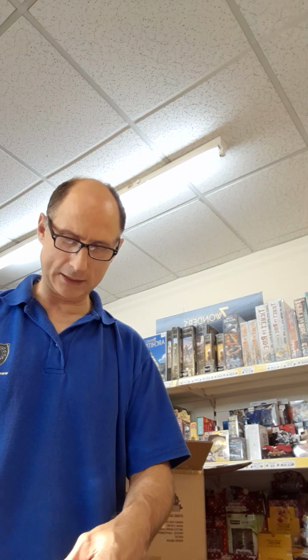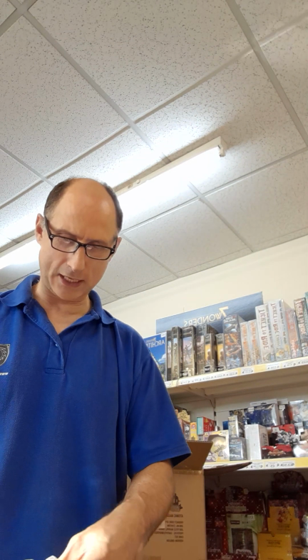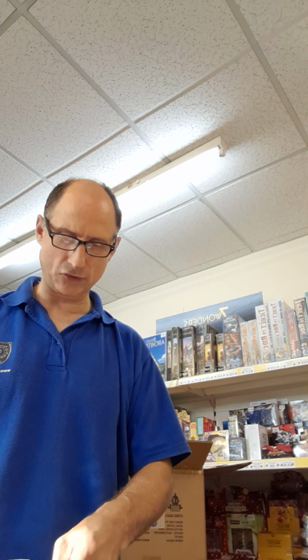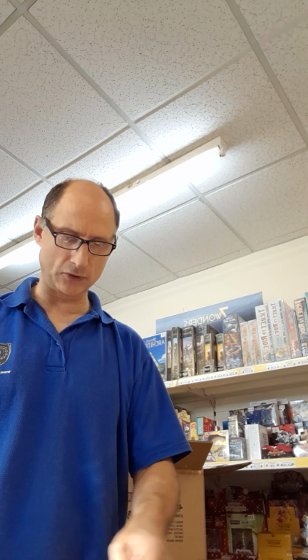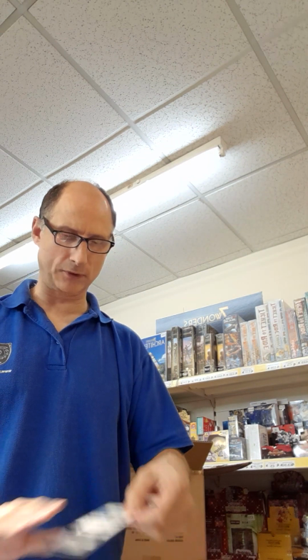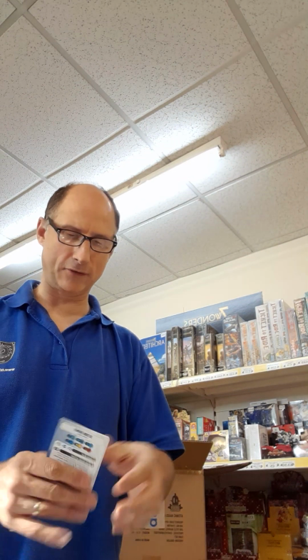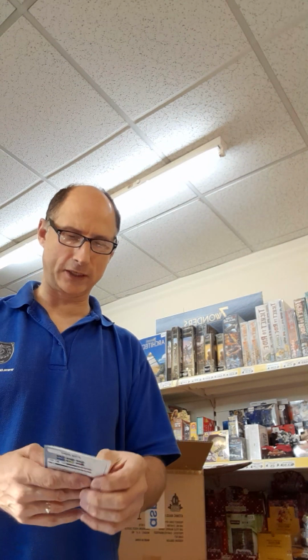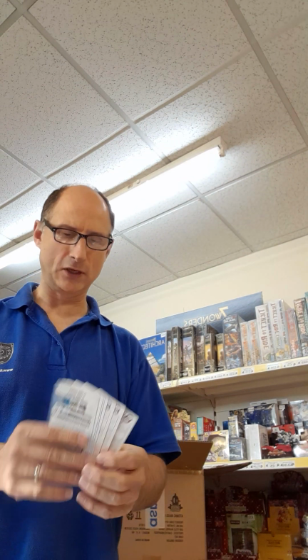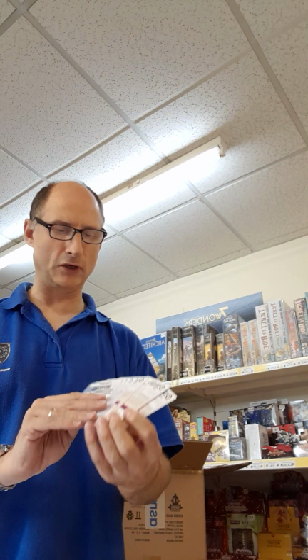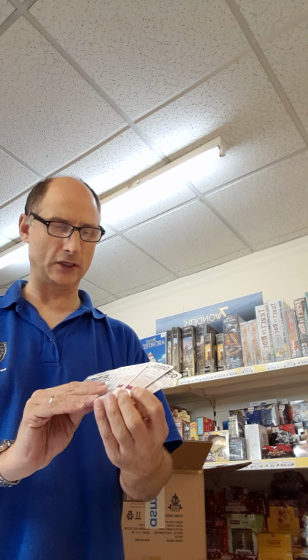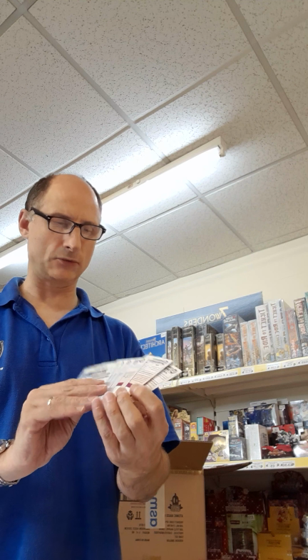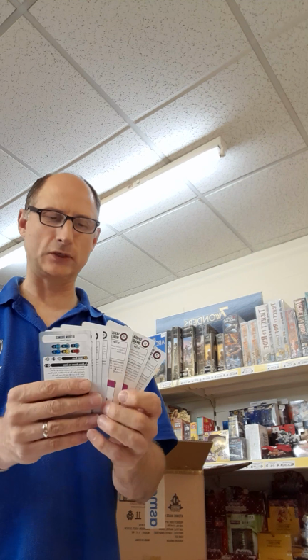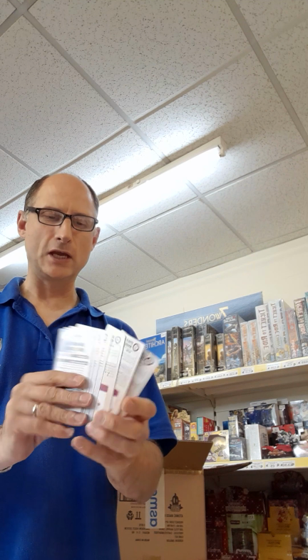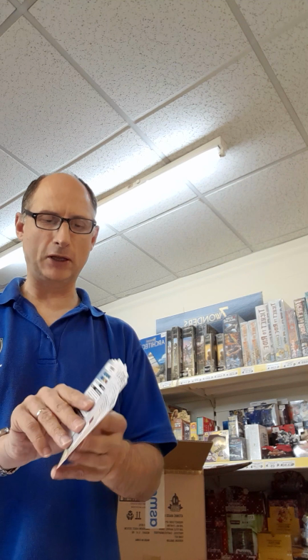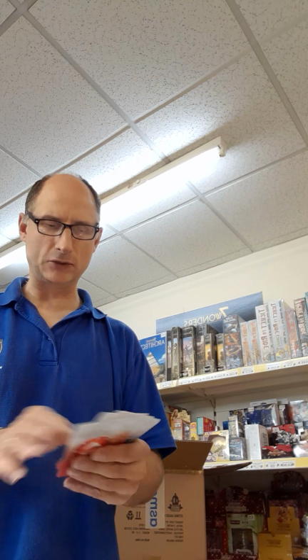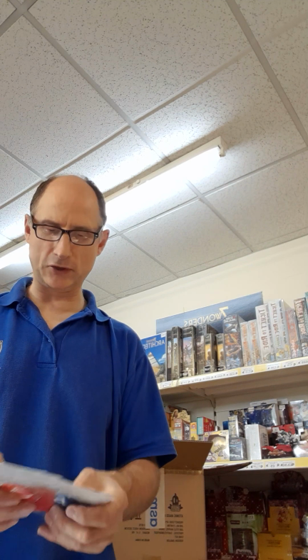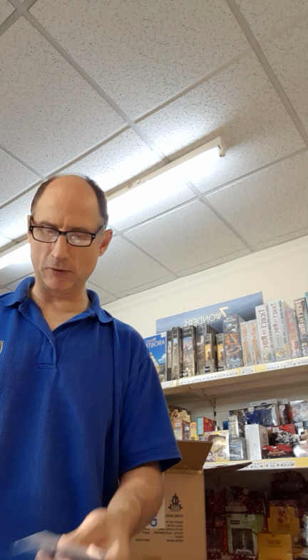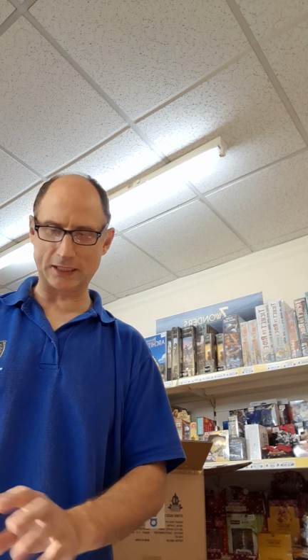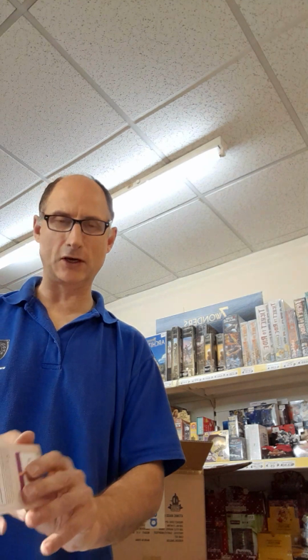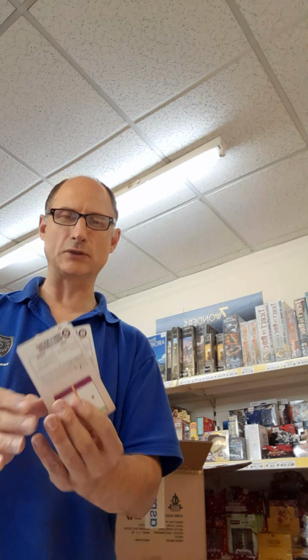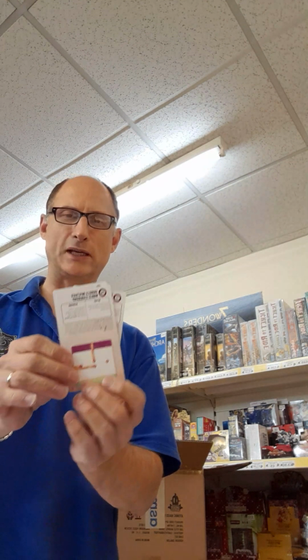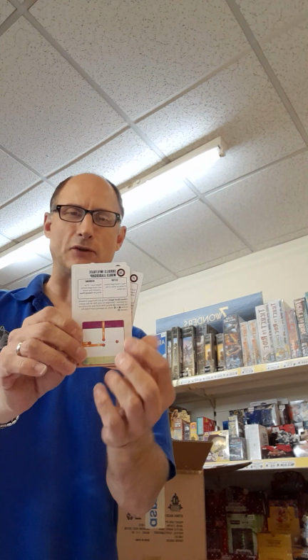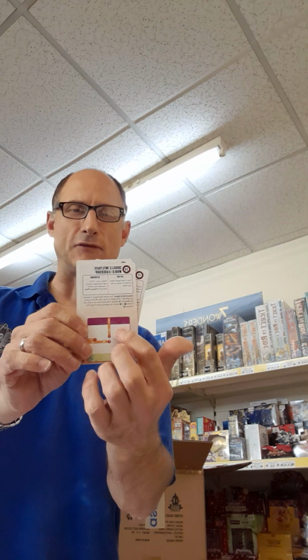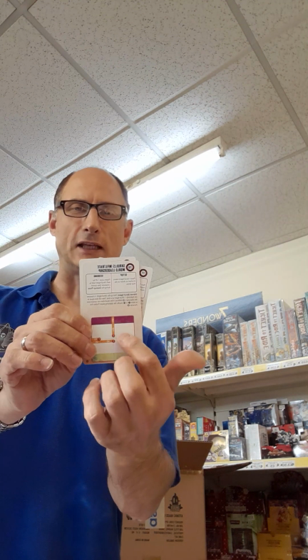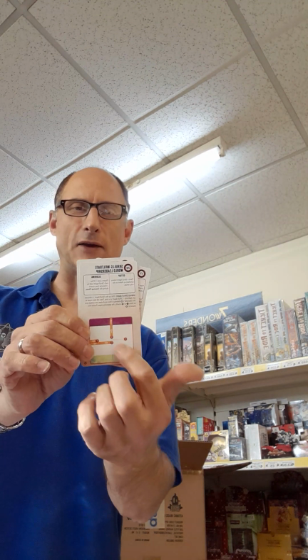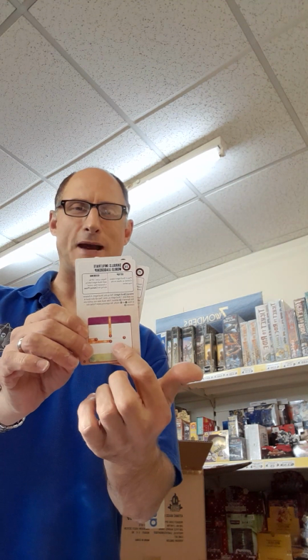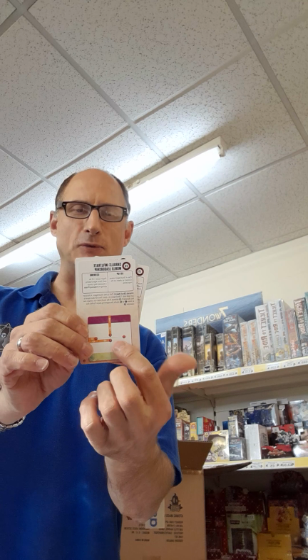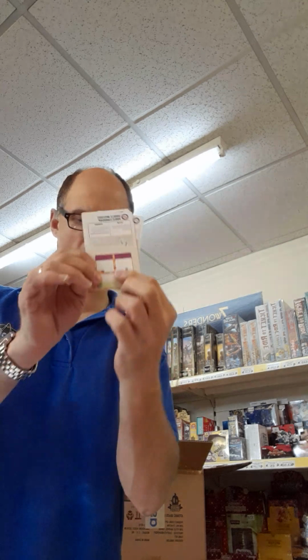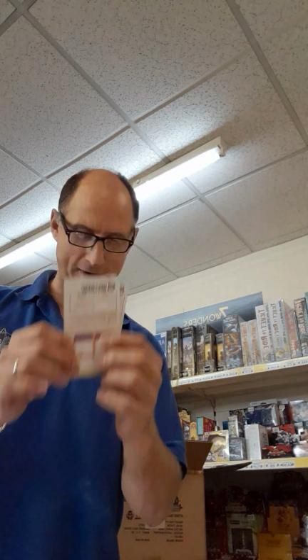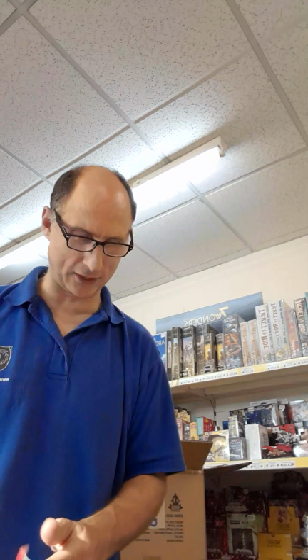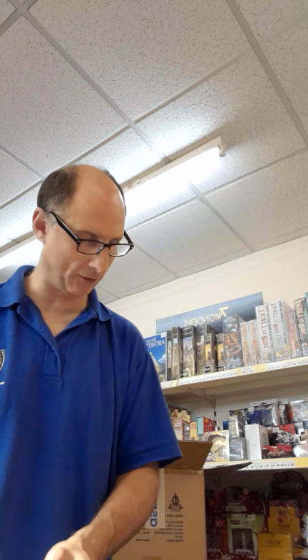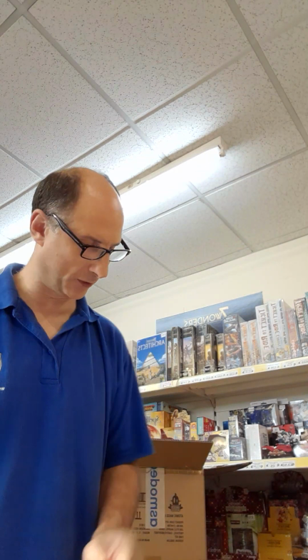Plus we've got these new objective cards, which are brilliant because they give us the layout of the maps, which we're very excited about. Love those.